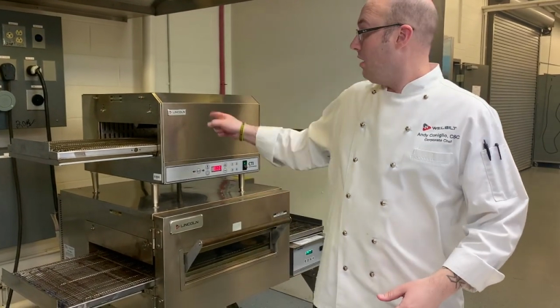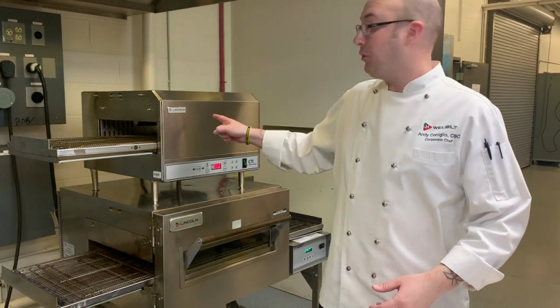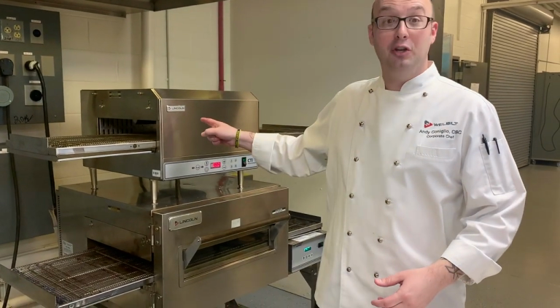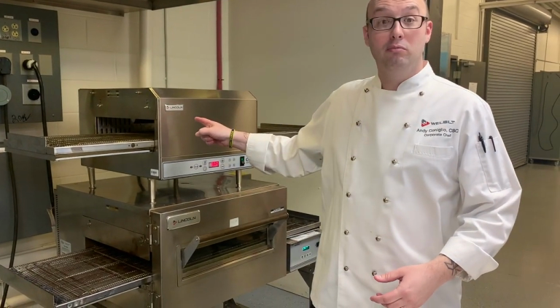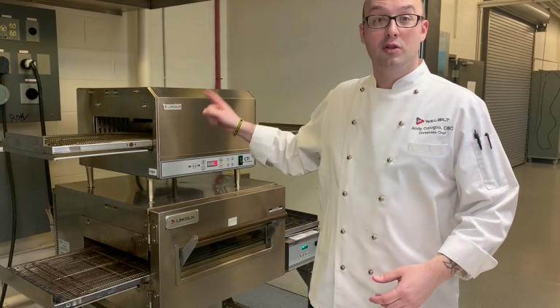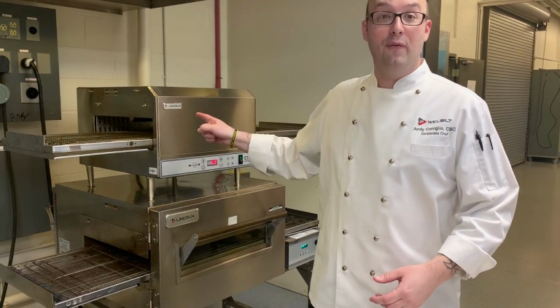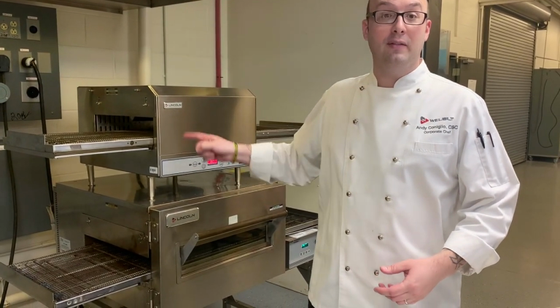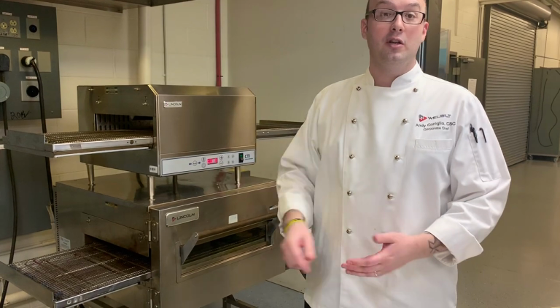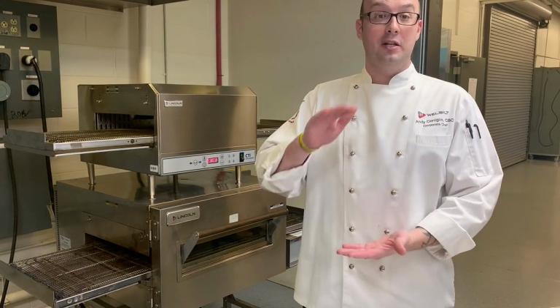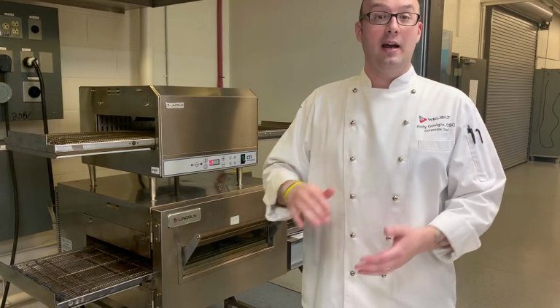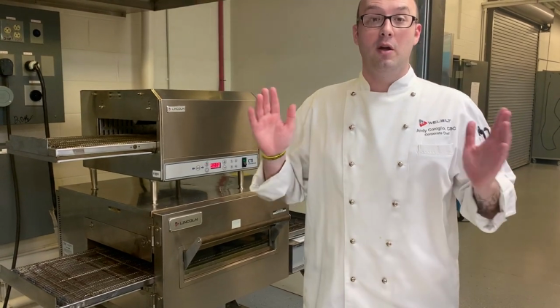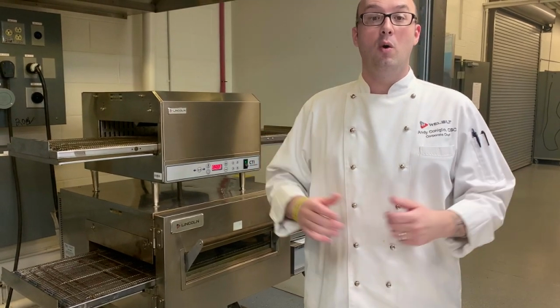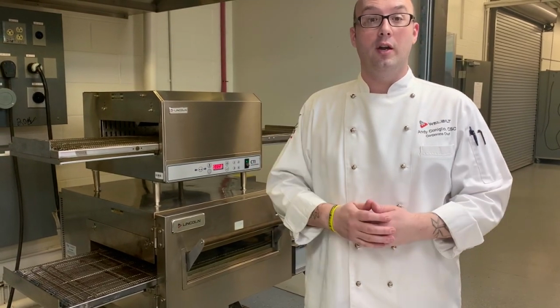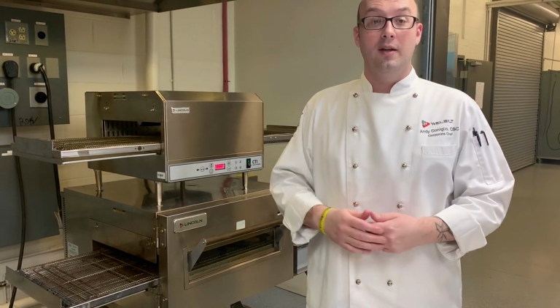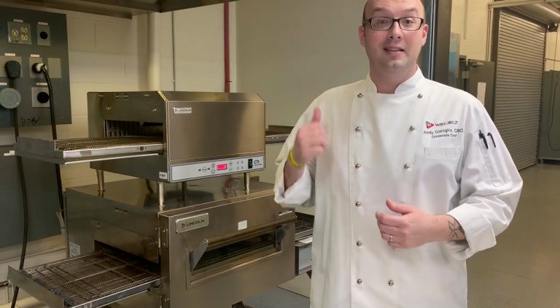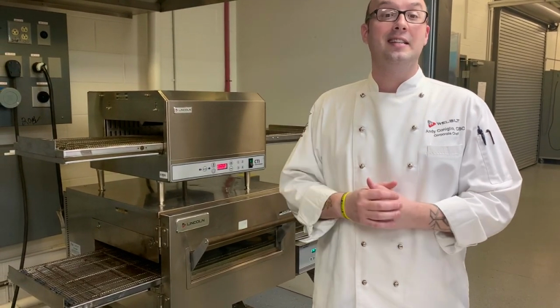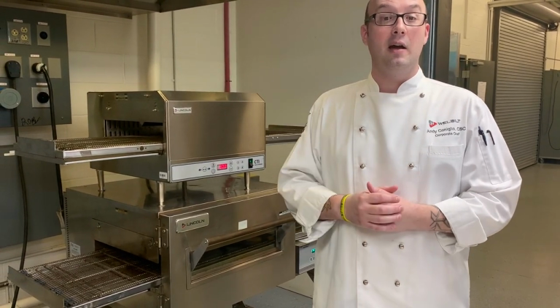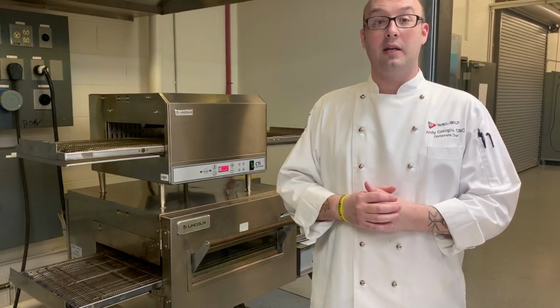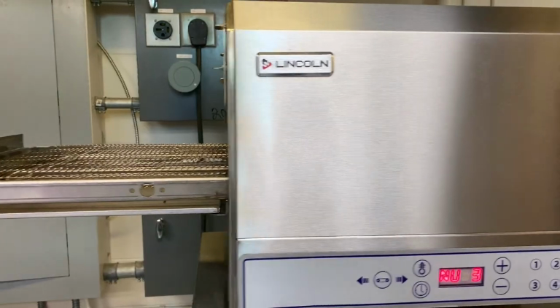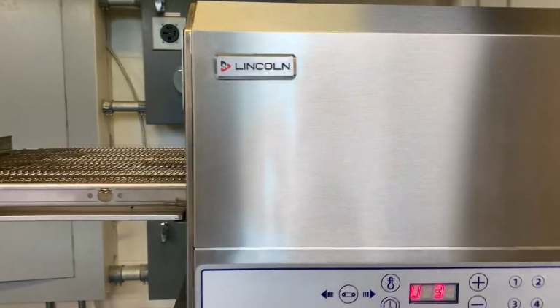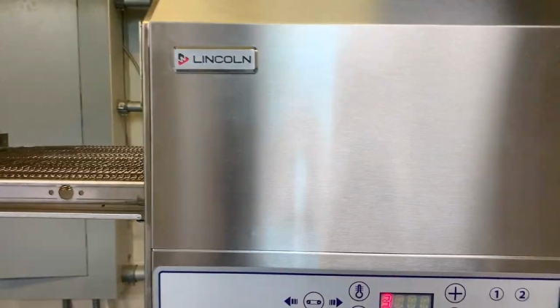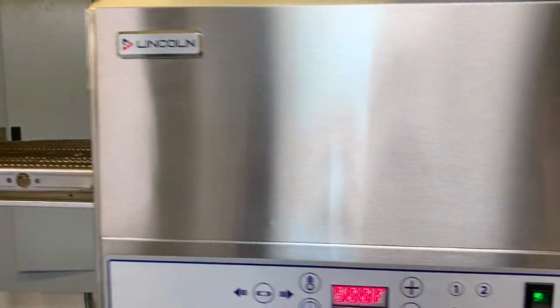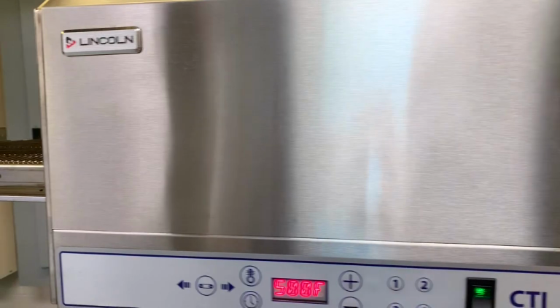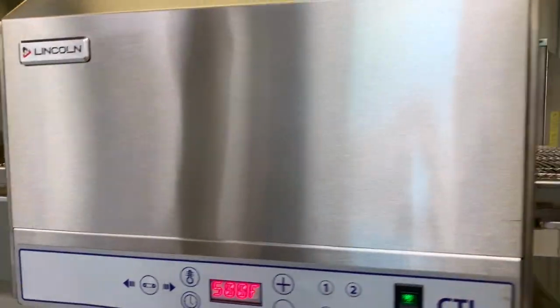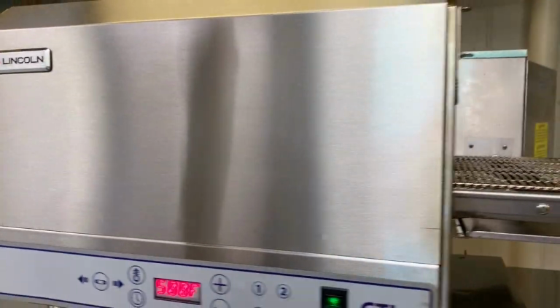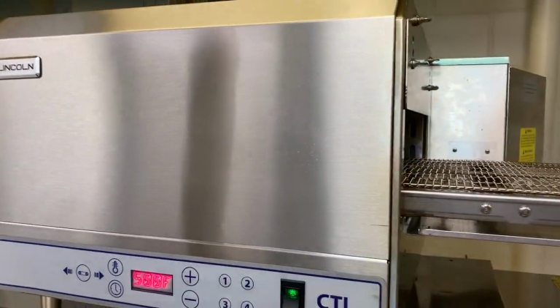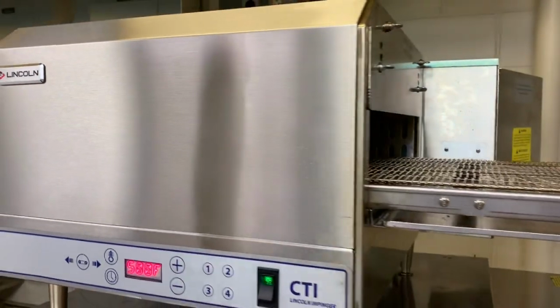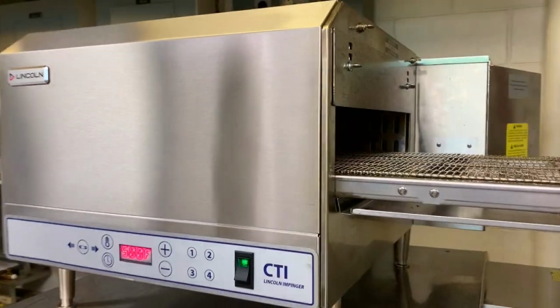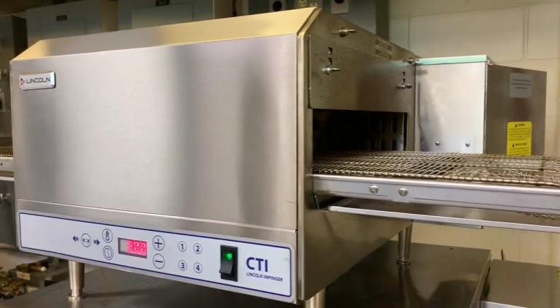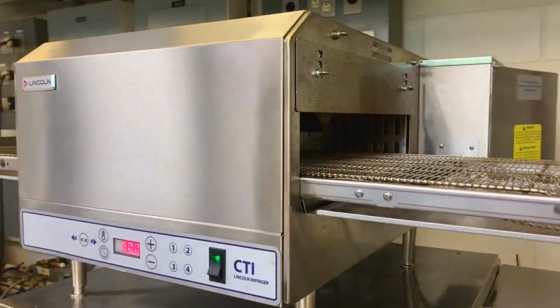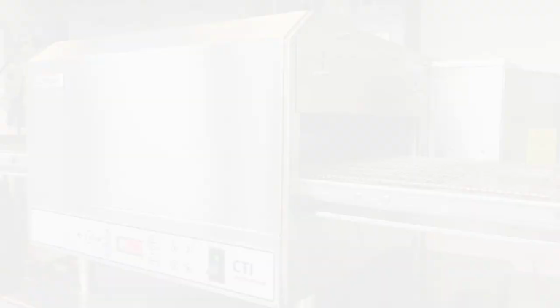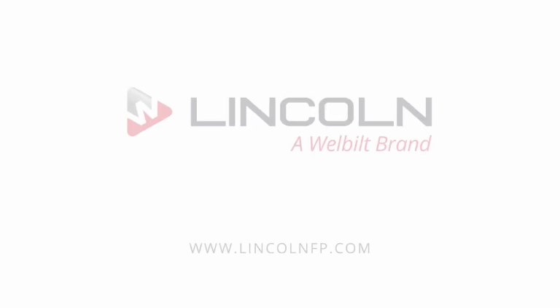Another thing too — certified vendors, you can stack them, no hood. That's the DCTI by Lincoln. Need impingement? Contact your local foodservice representative for your Lincoln products.